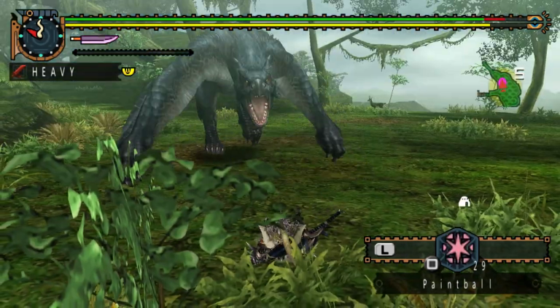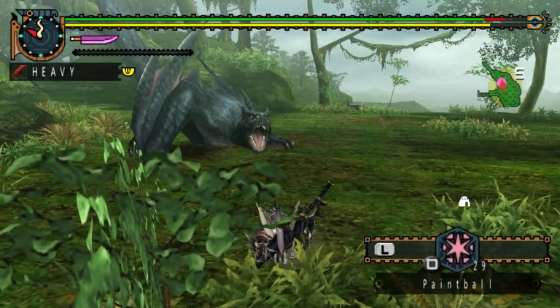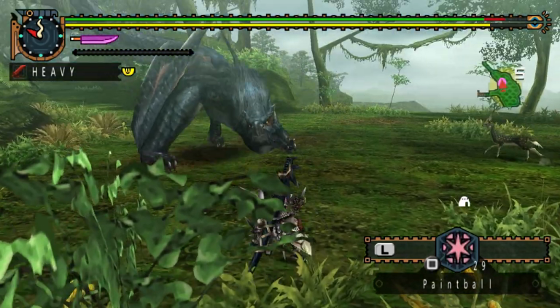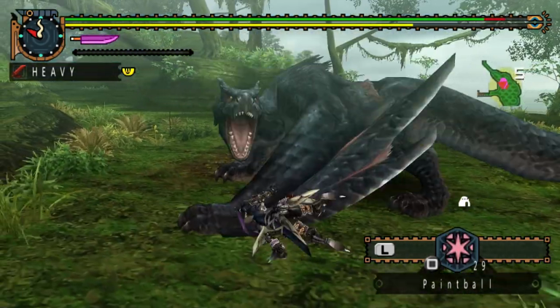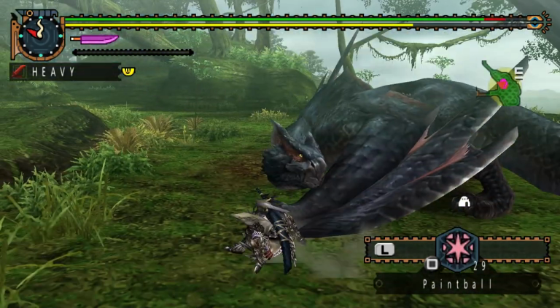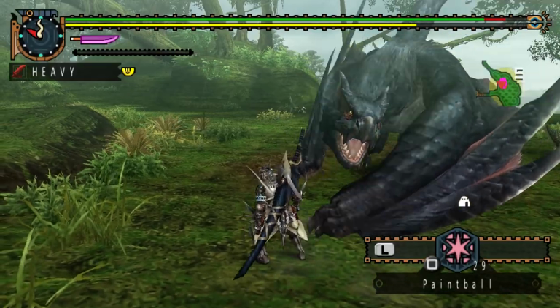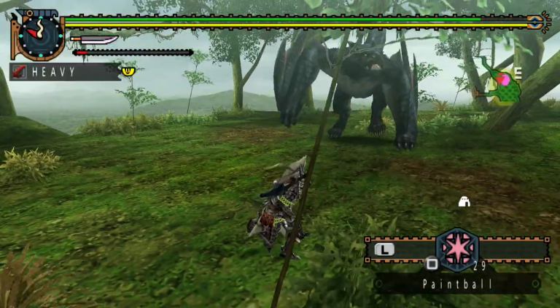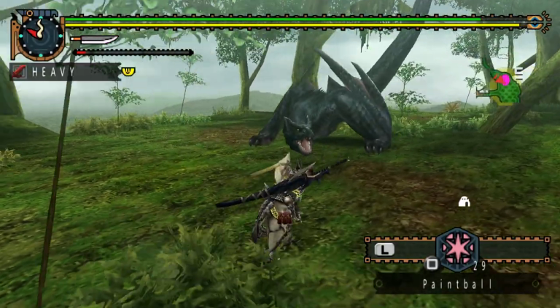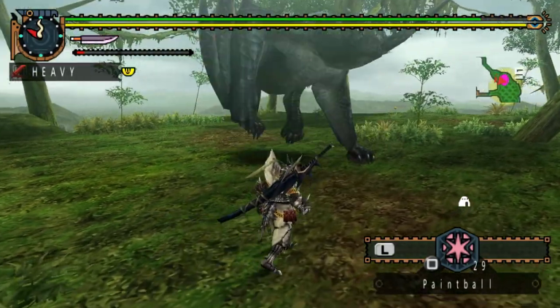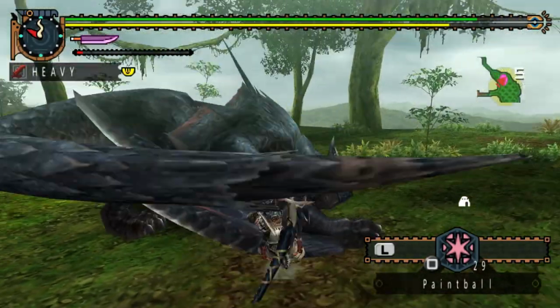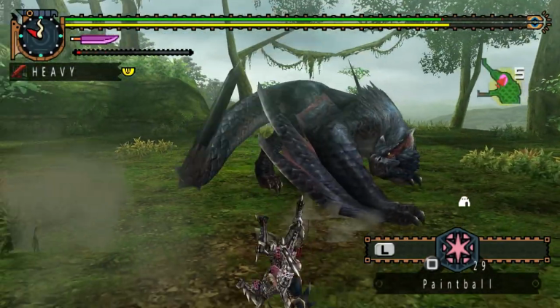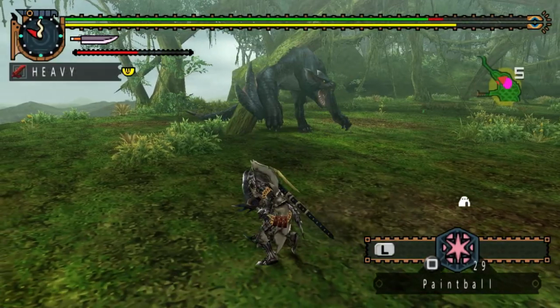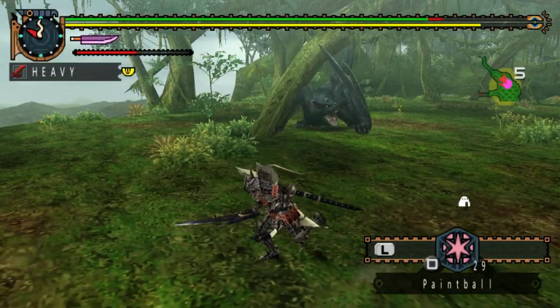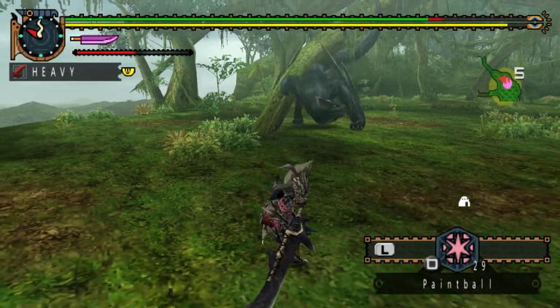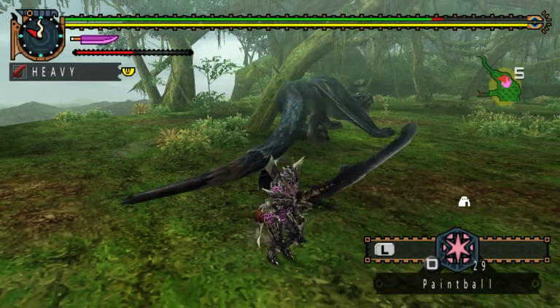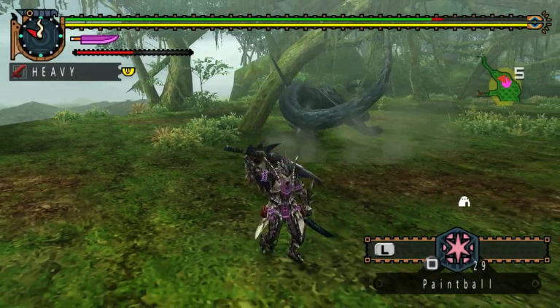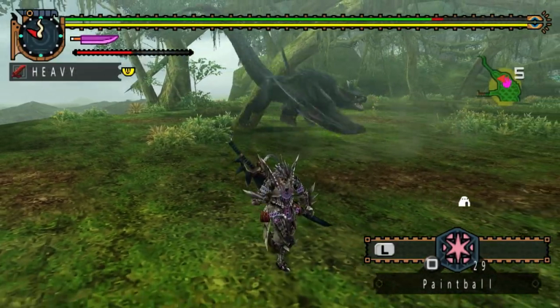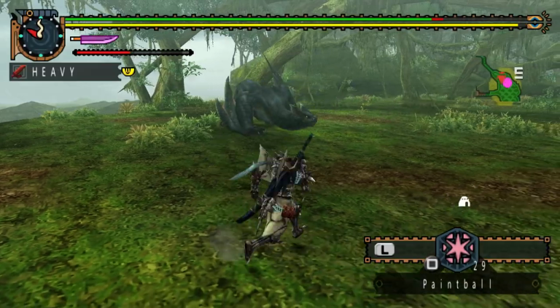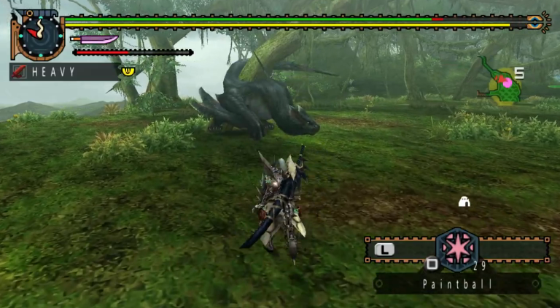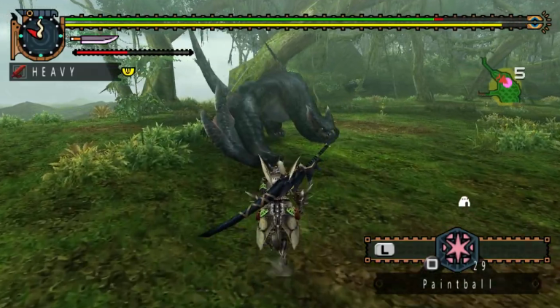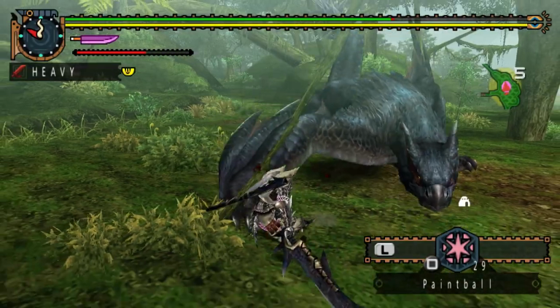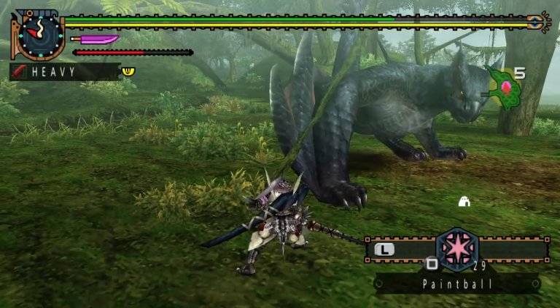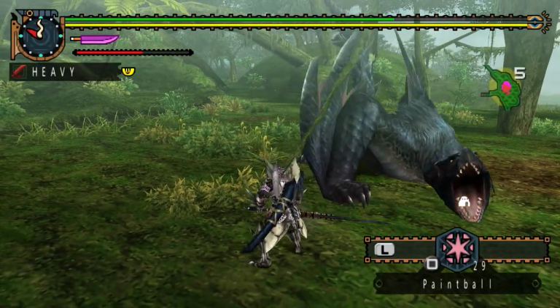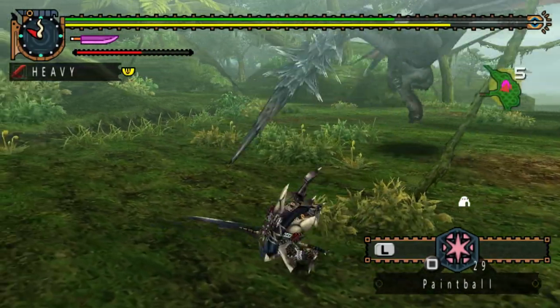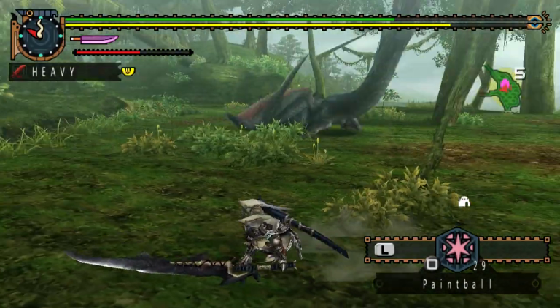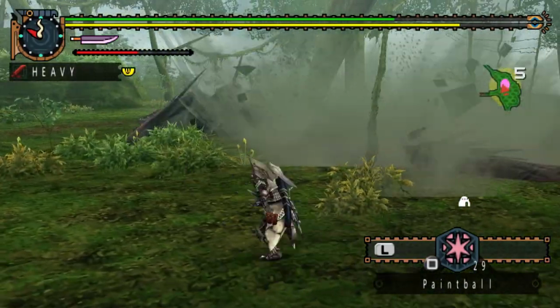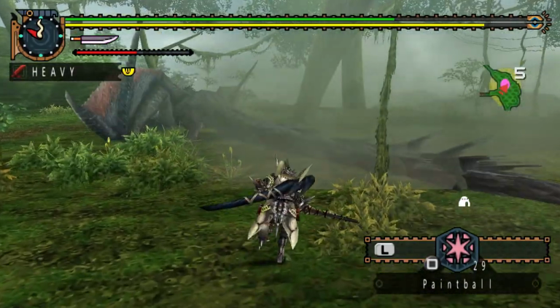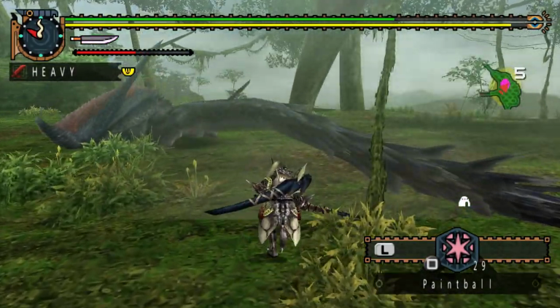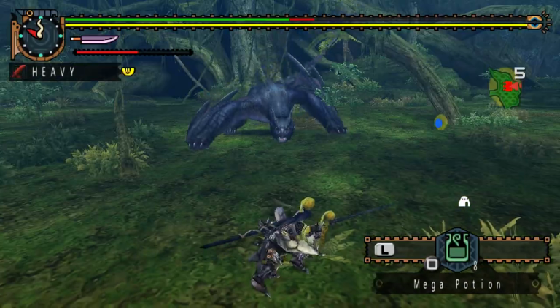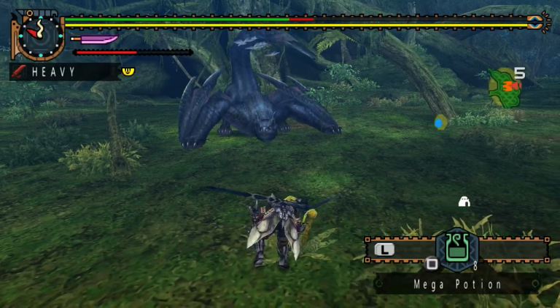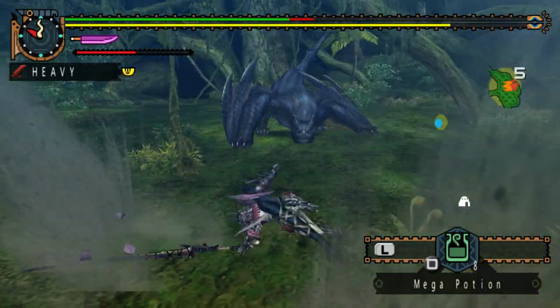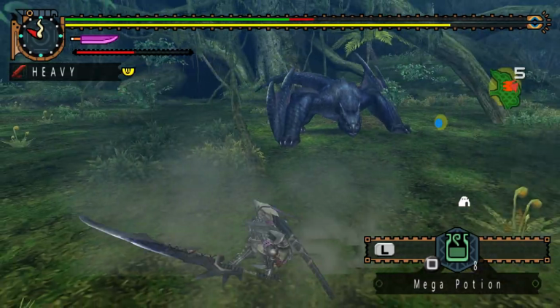Naga Cougar's tail is fairly flexible, and he makes use of it when attacking. He will often swing it around, hitting hunters at his front and side. He can also slam it down in front of him, which deals heavy damage, and can even shoot spikes from it.